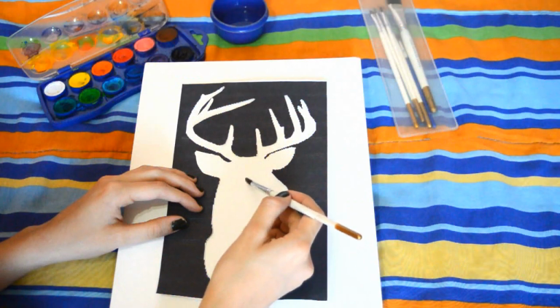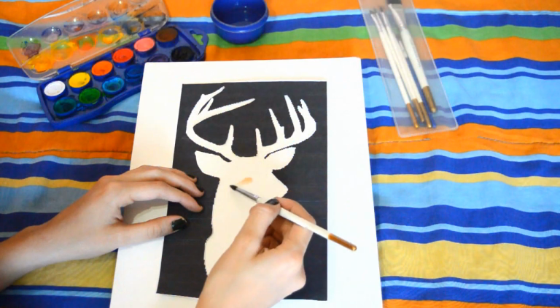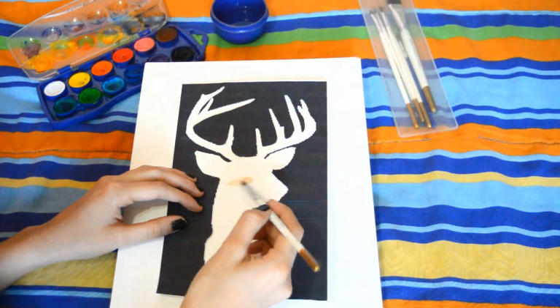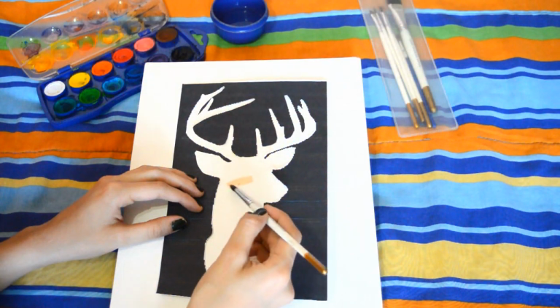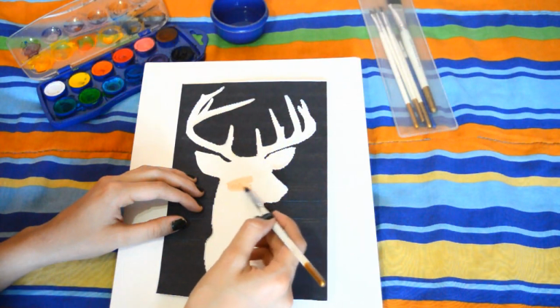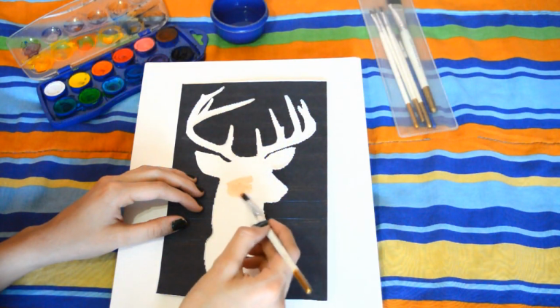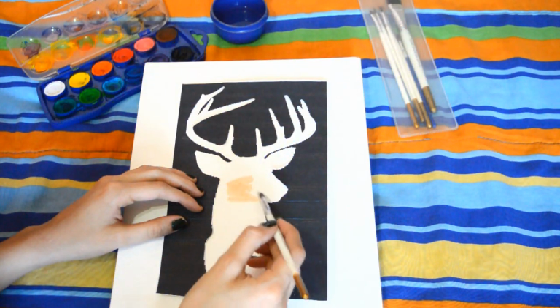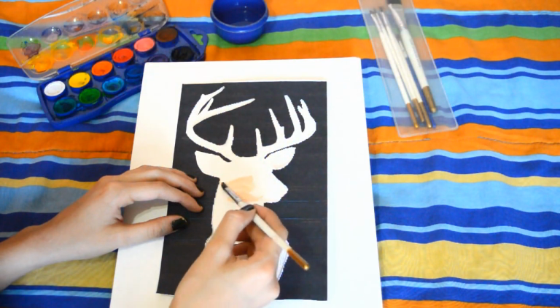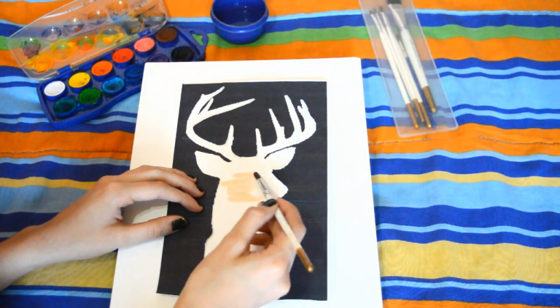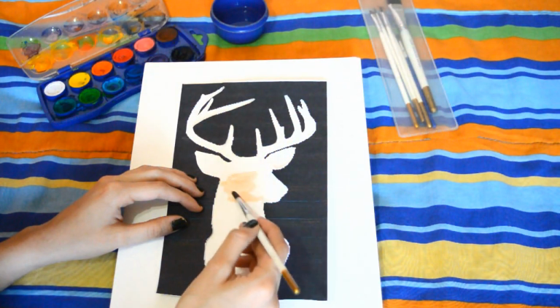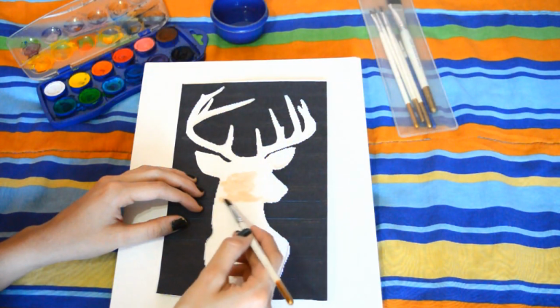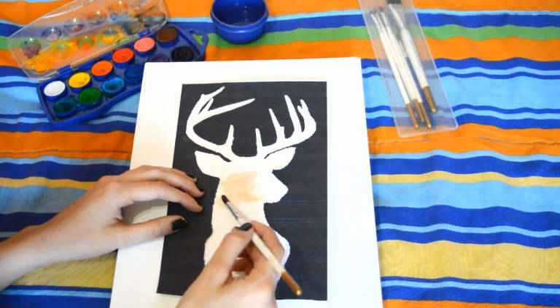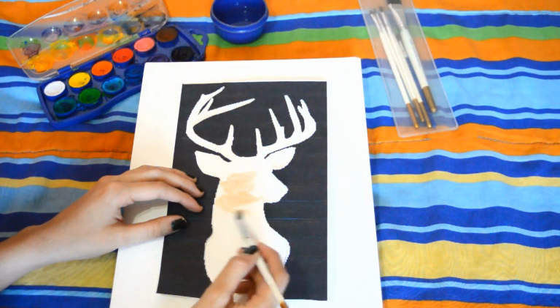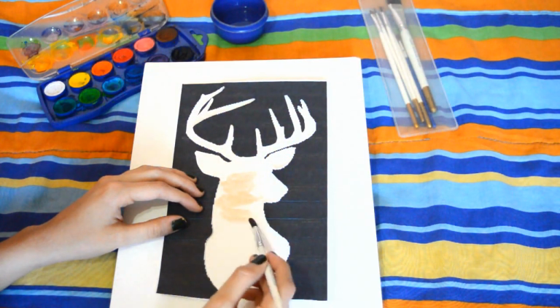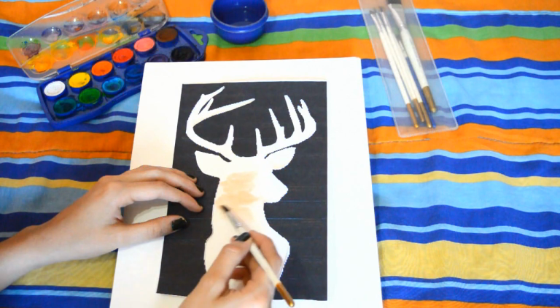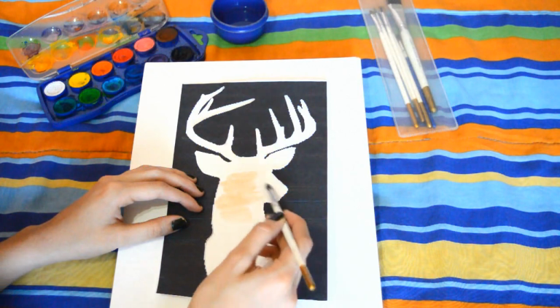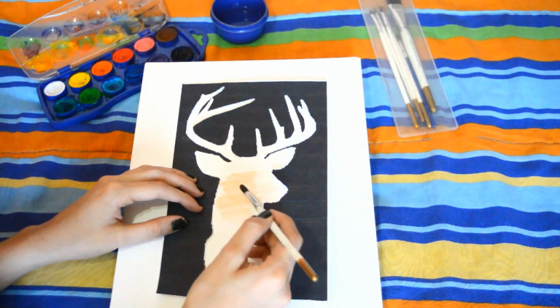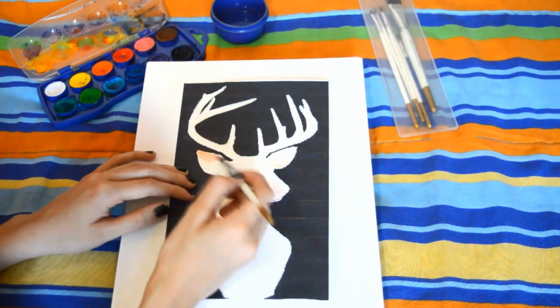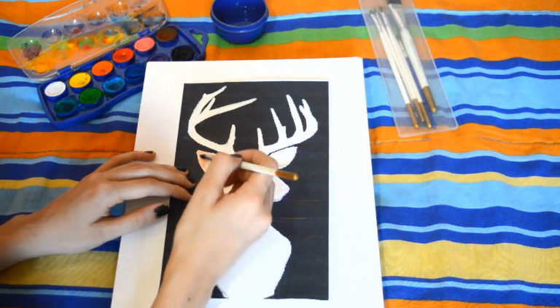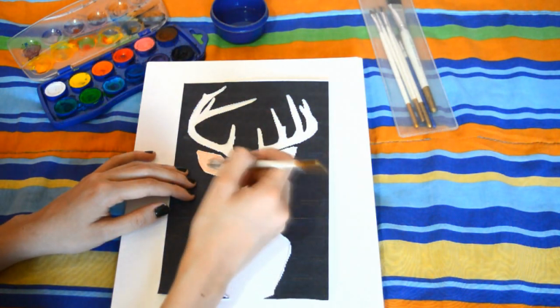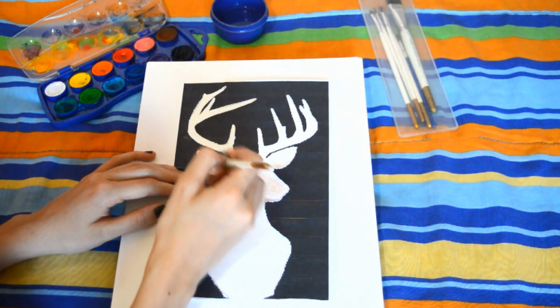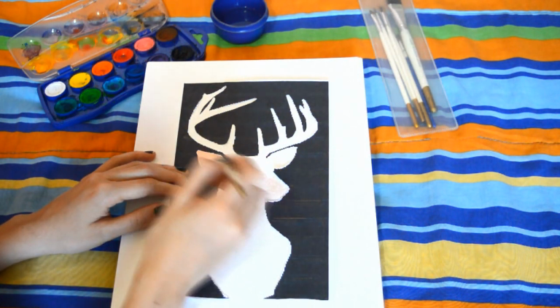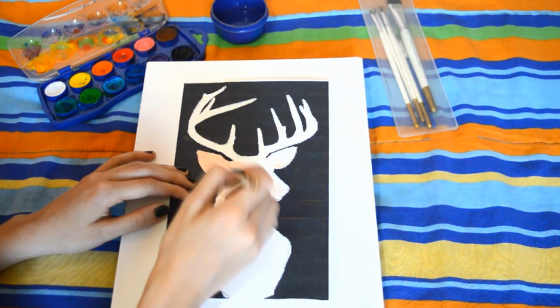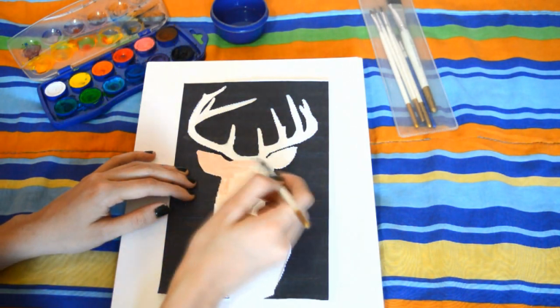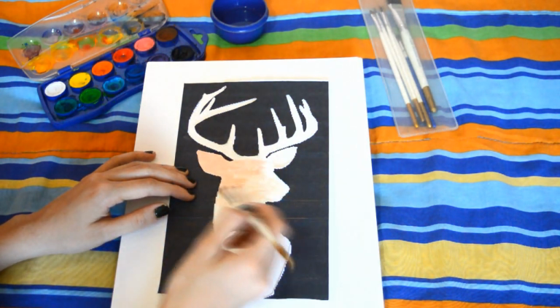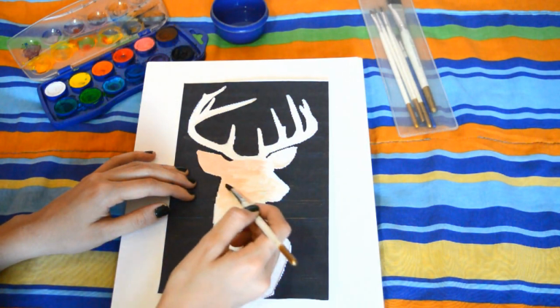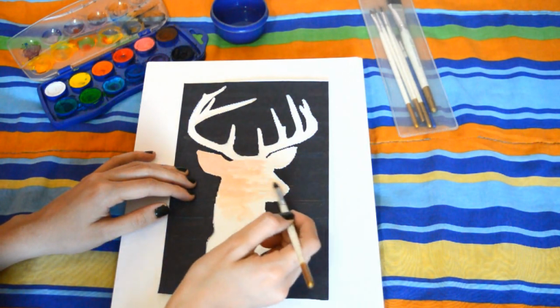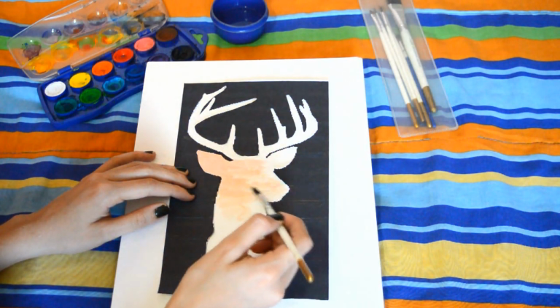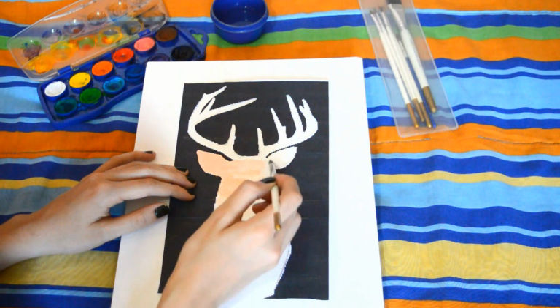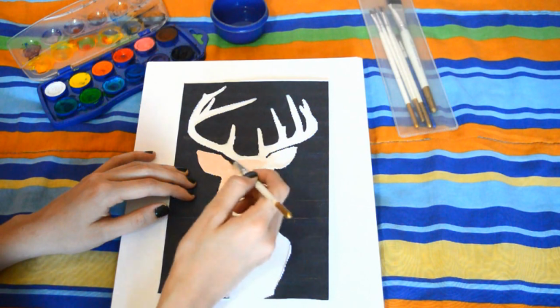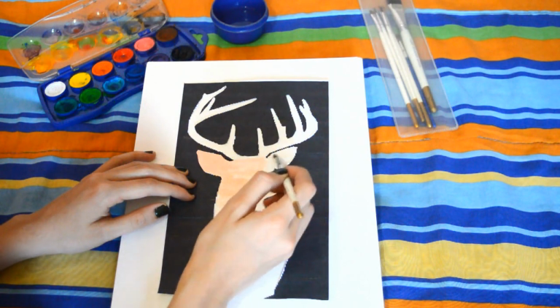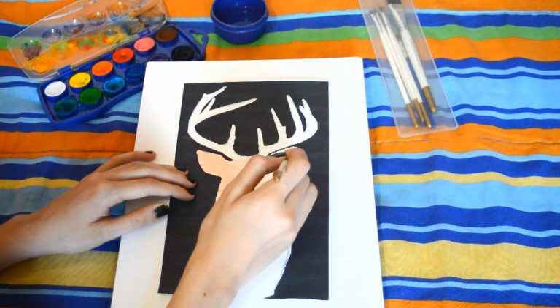Toma las acuarelas y empieza a pintar del color que más te guste. Yo quise aplicar un efecto de degradado entre rosado, amarillo y azul, pero tú puedes aplicar el color que tú quieras.